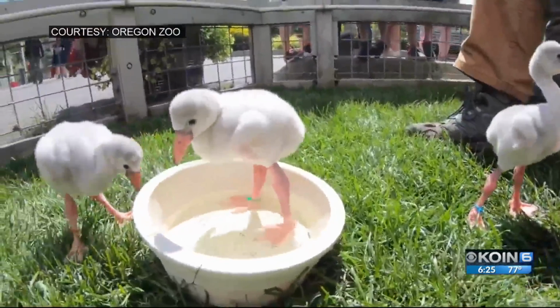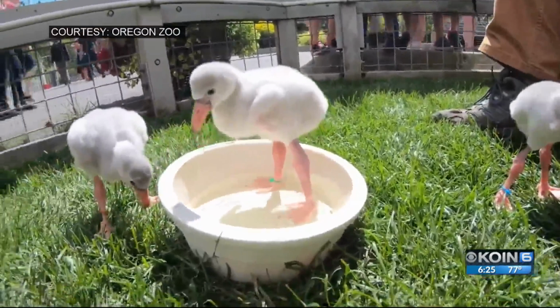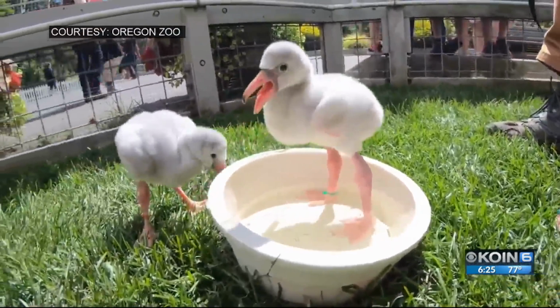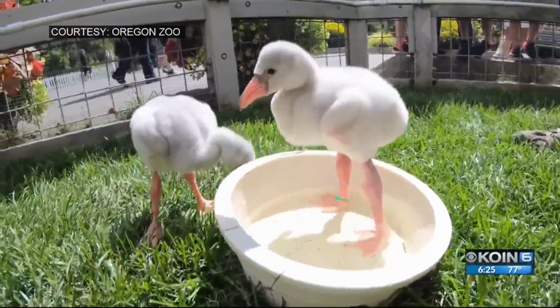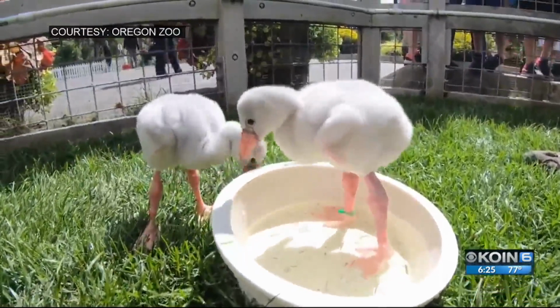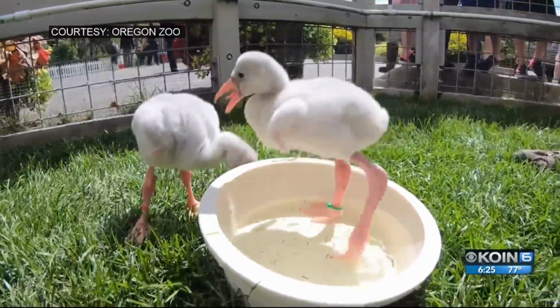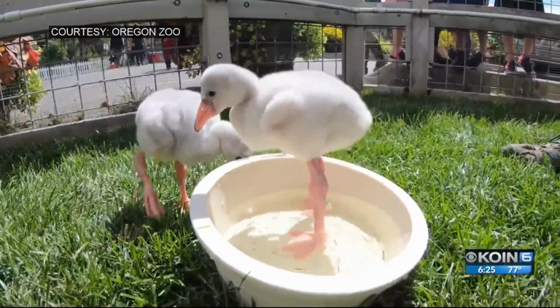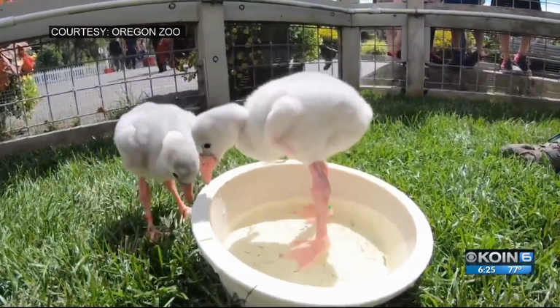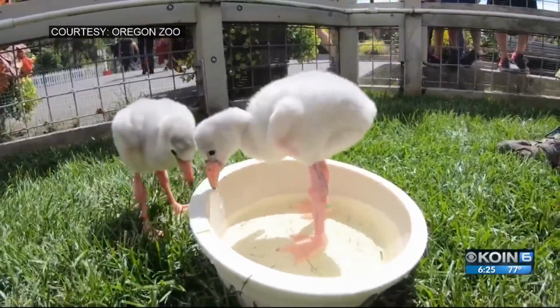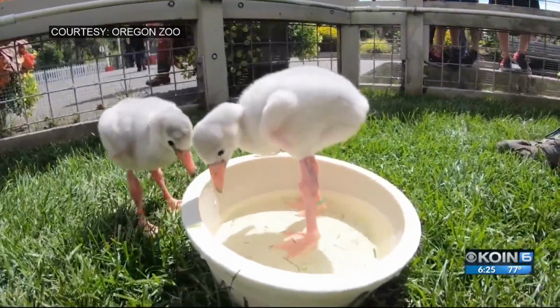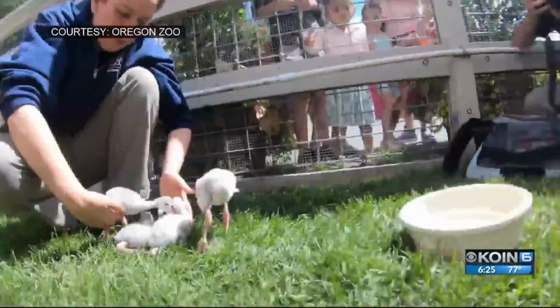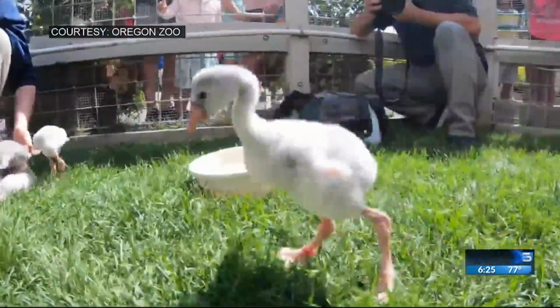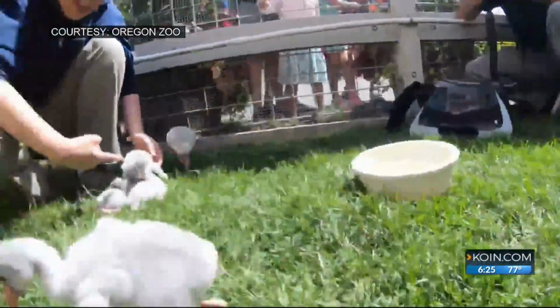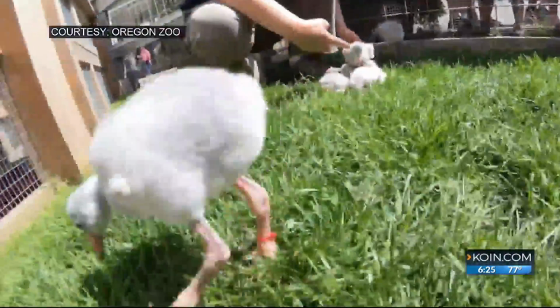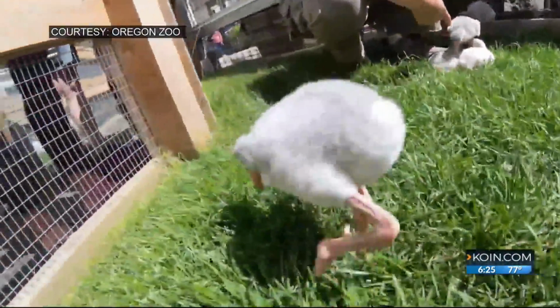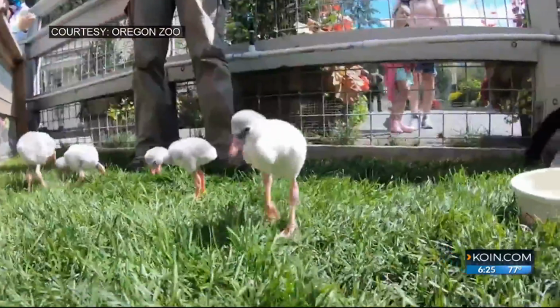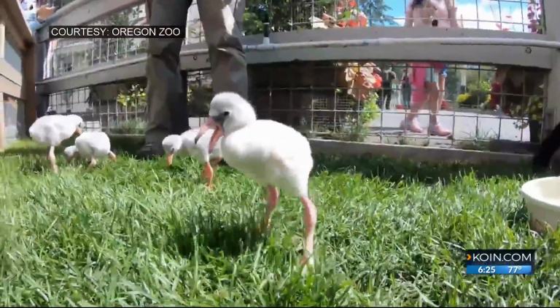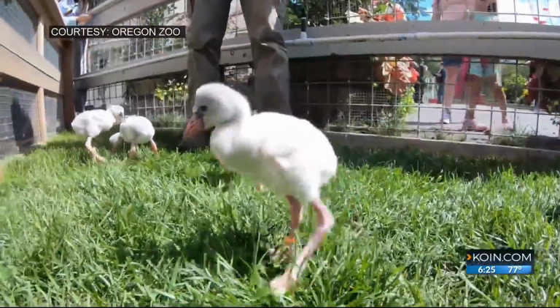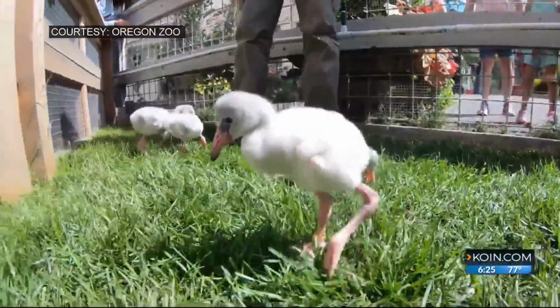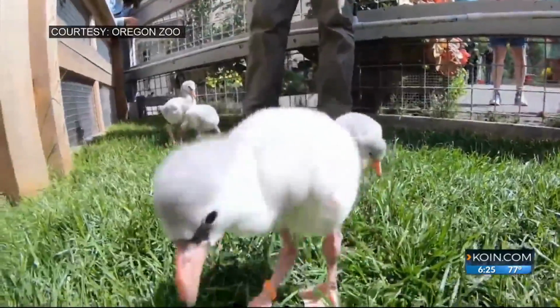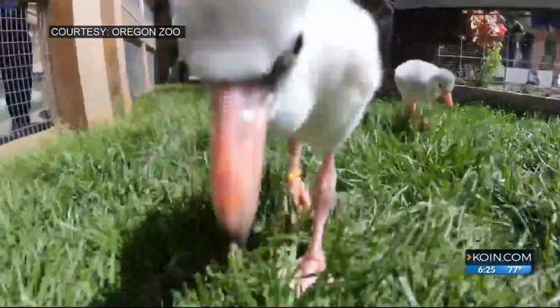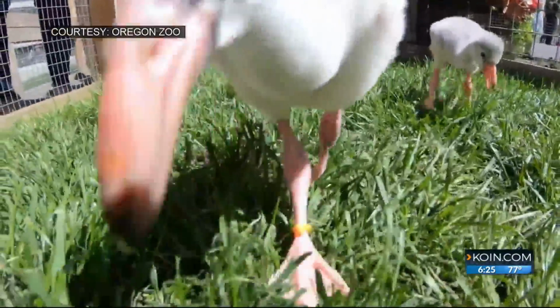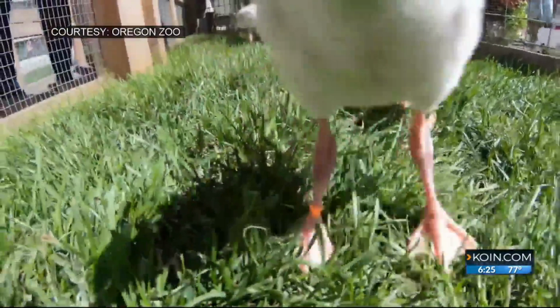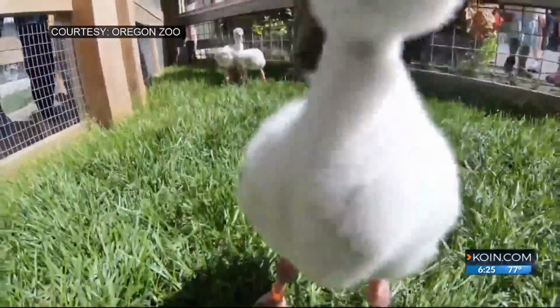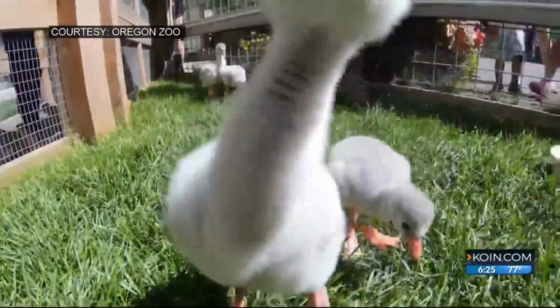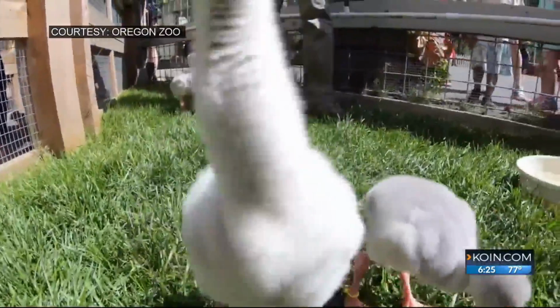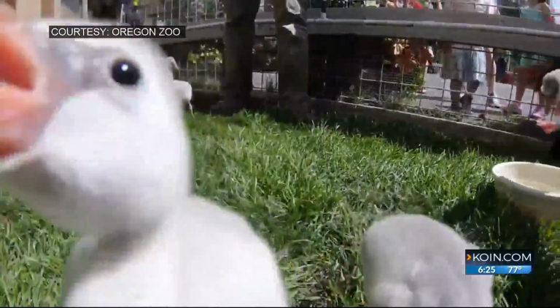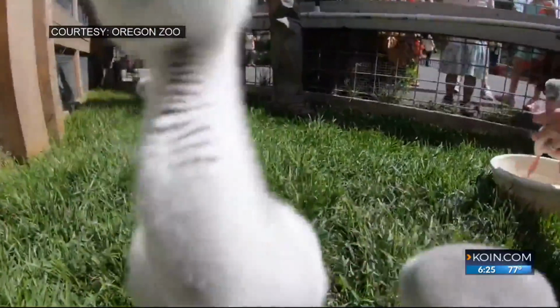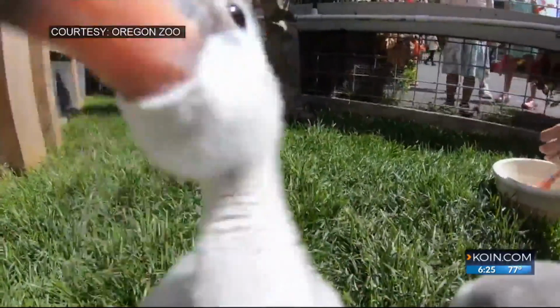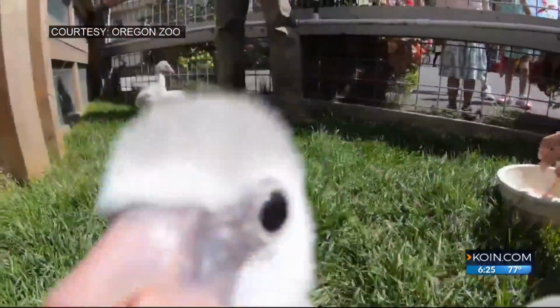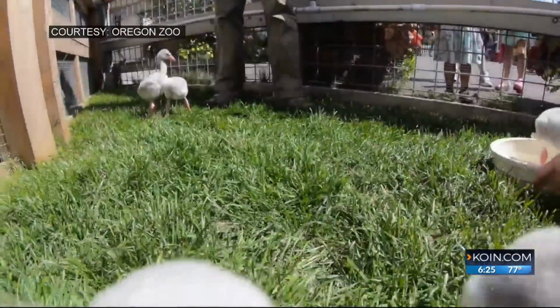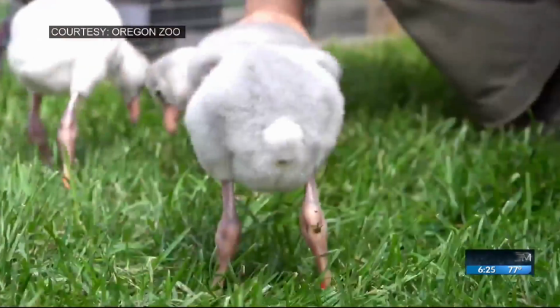When they grow older, that's when they lose those gray feathers and they develop the iconic bright pink coloring that we see. They actually came to the zoo as eggs, part of a program to help preserve greater flamingos — that's the type of flamingo that that is.